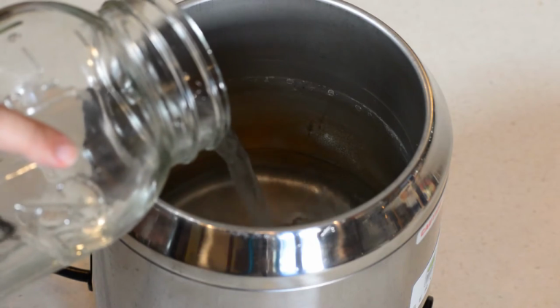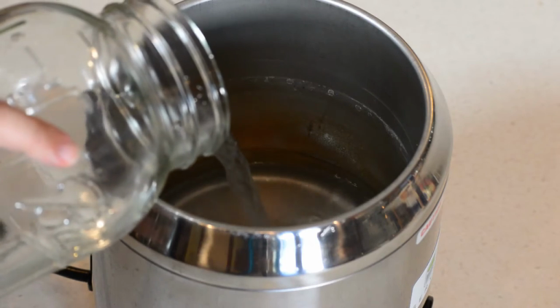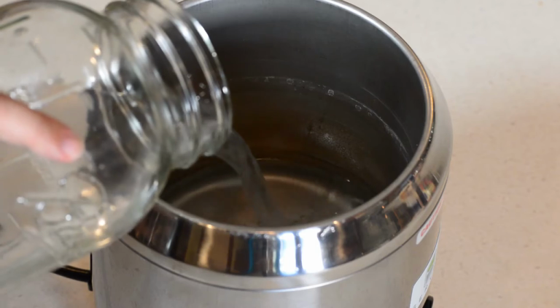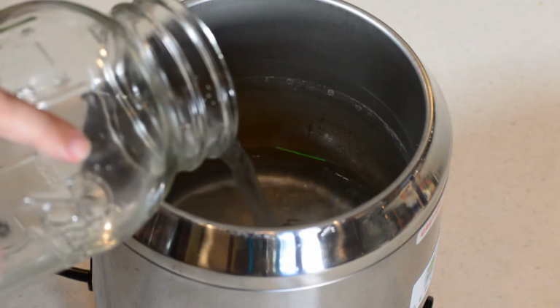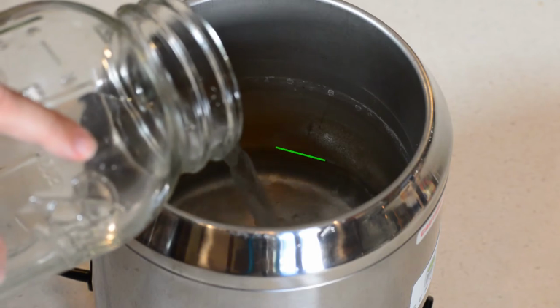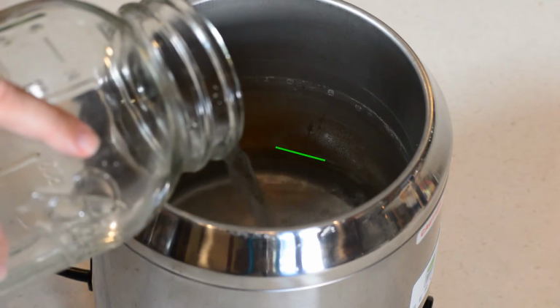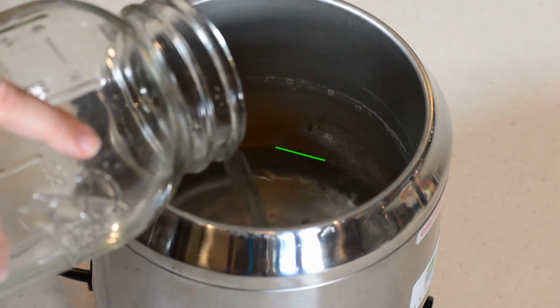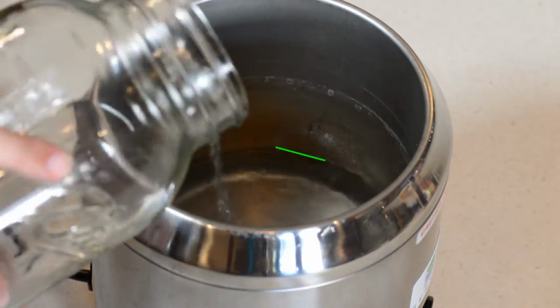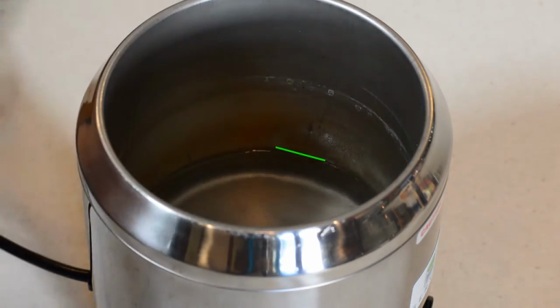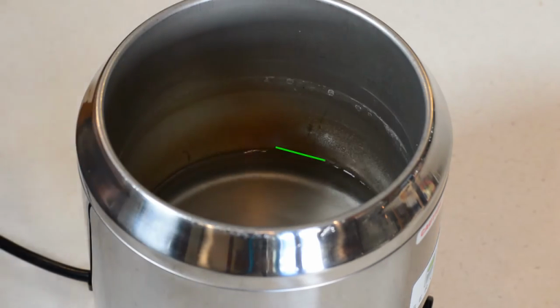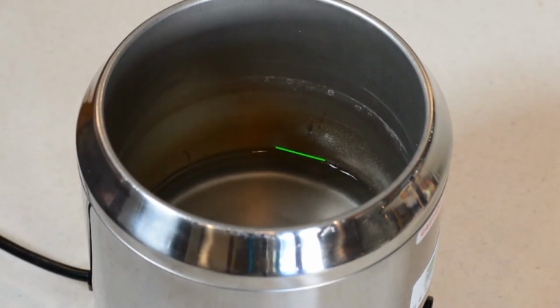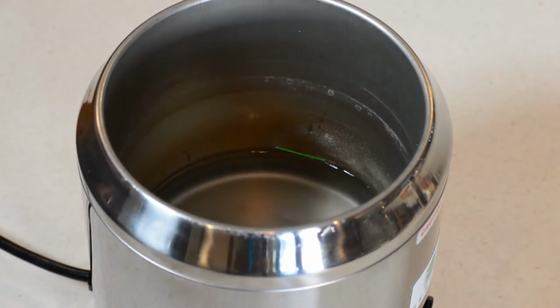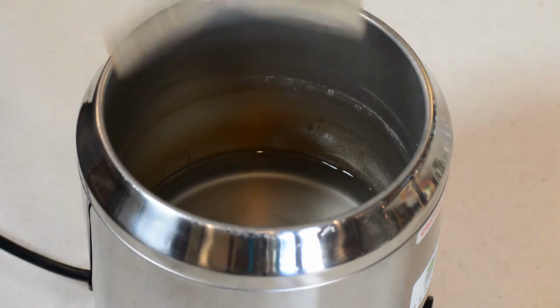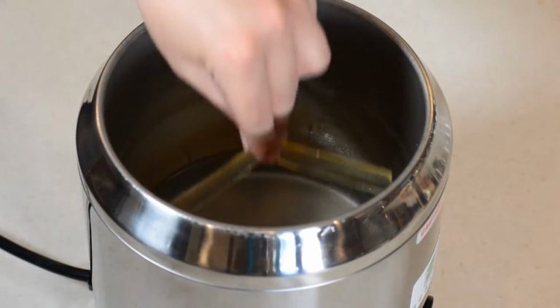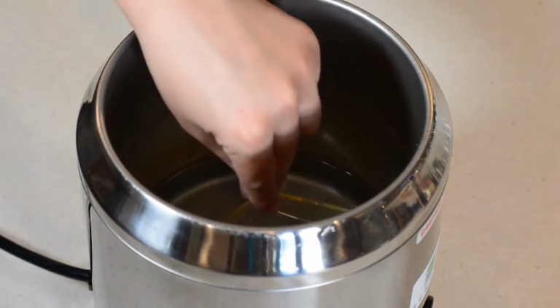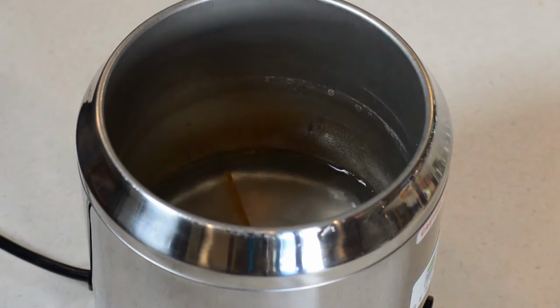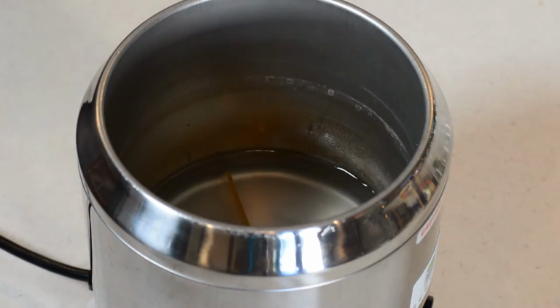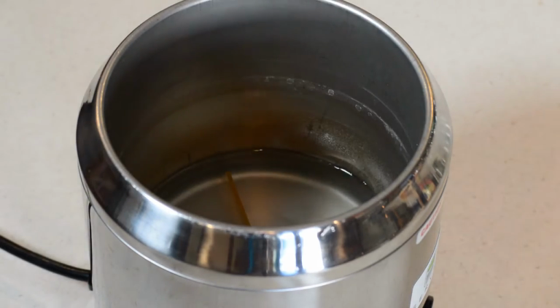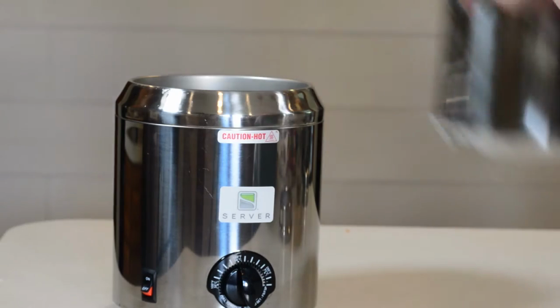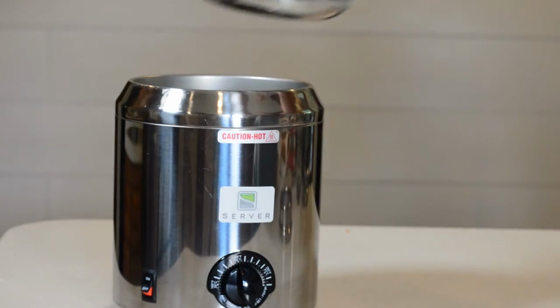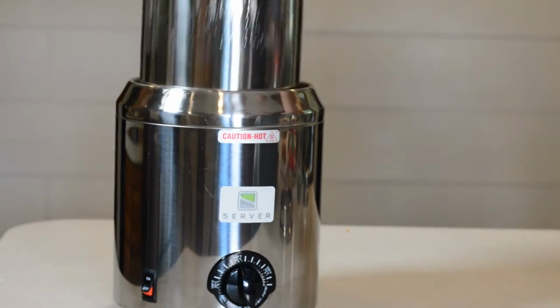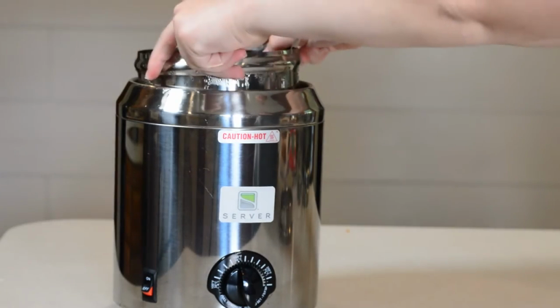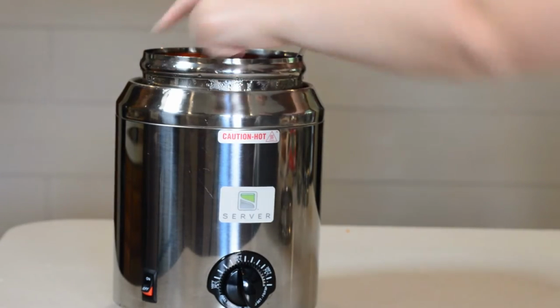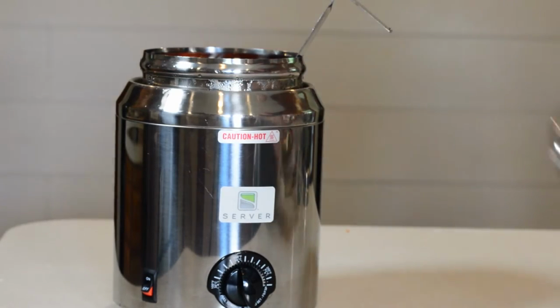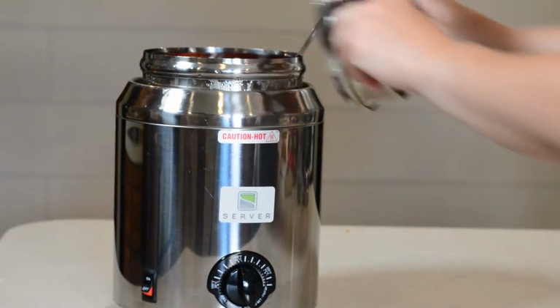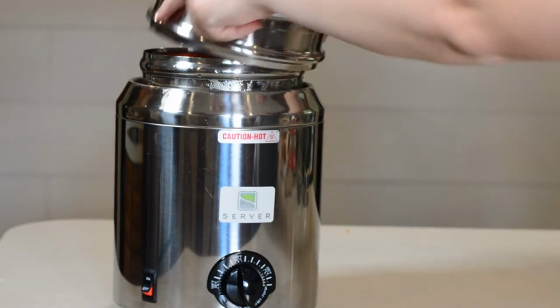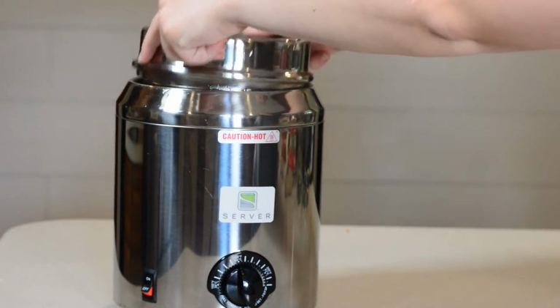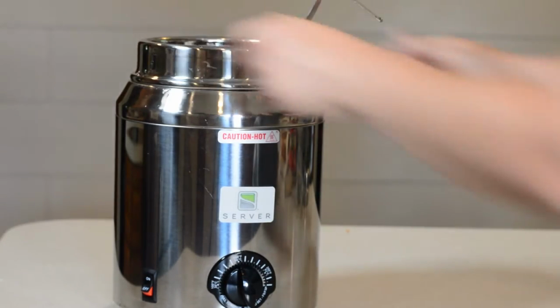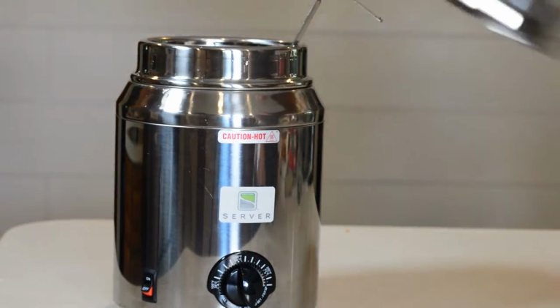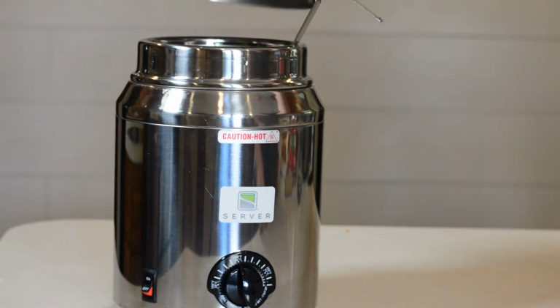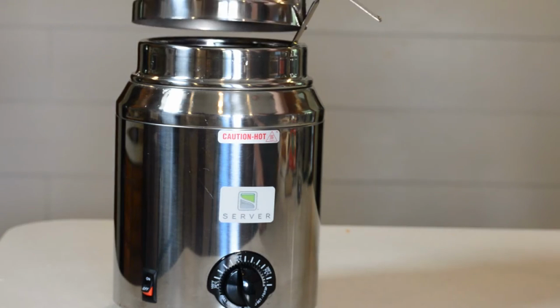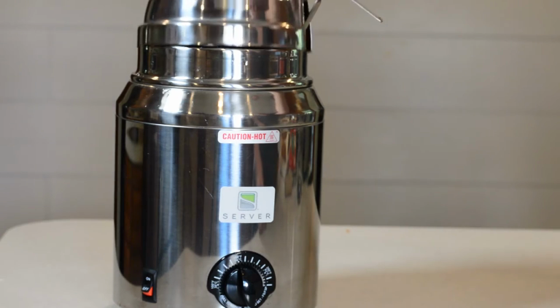Fill the basin with two and a half cups of water or up to the fill line. Insert the spacer and place a number 10 can or server's 3 quart jar into the warmer base. Install the lid adapter, the ladle, and the lid.